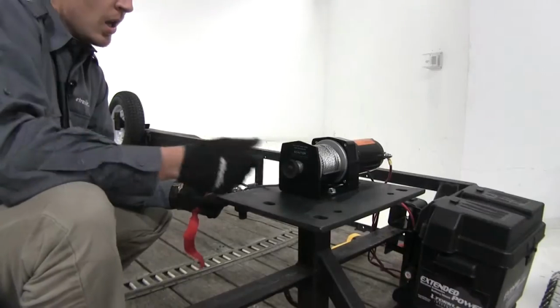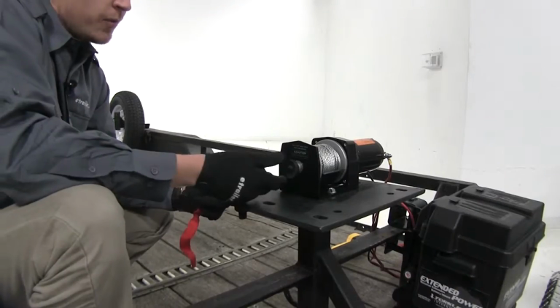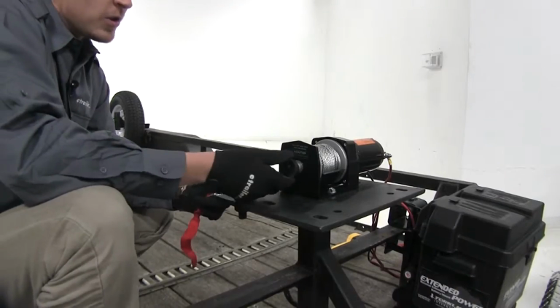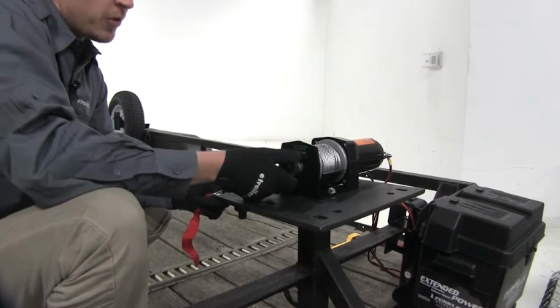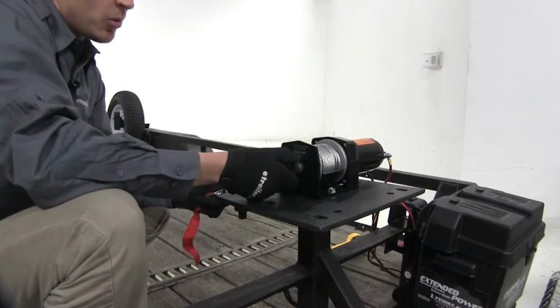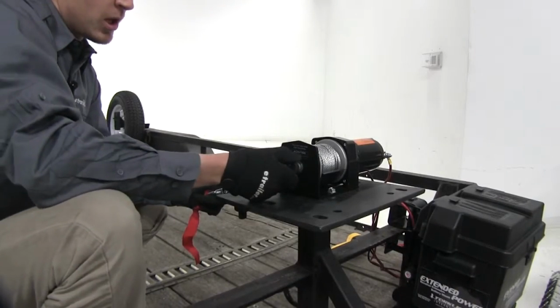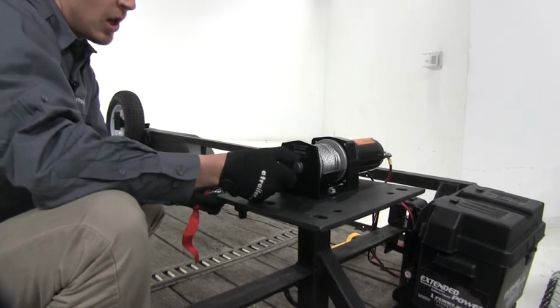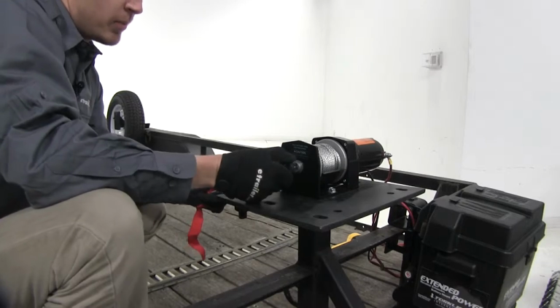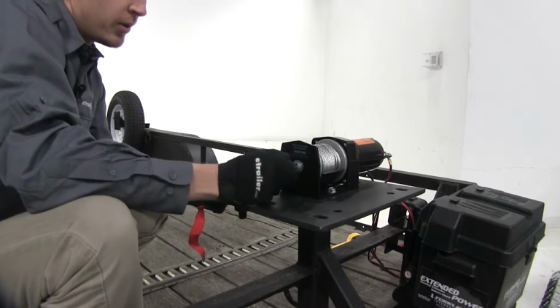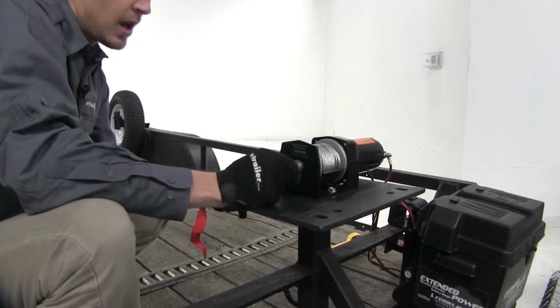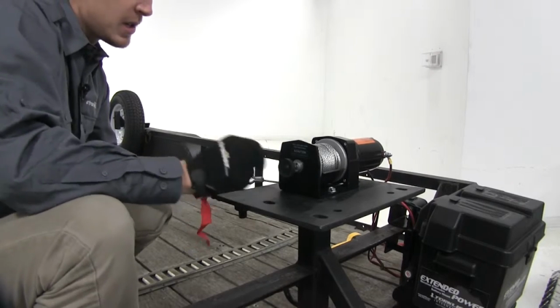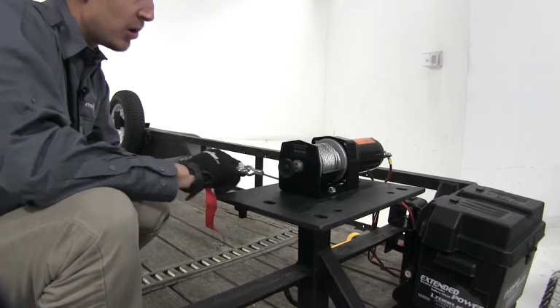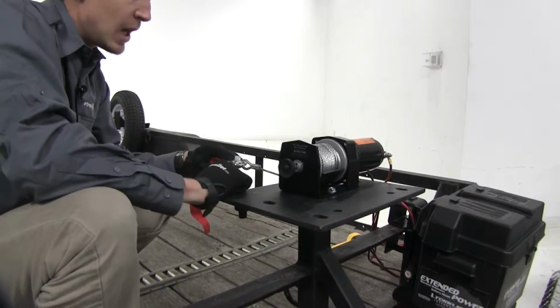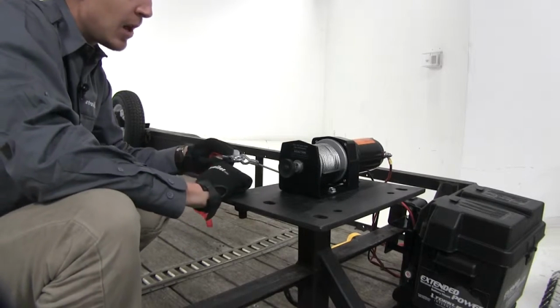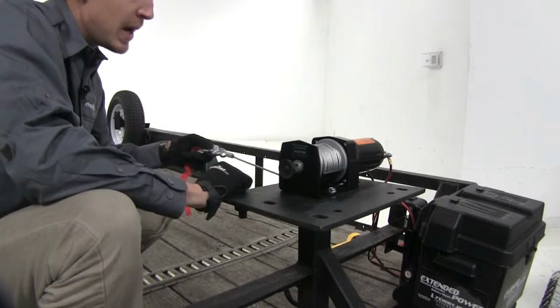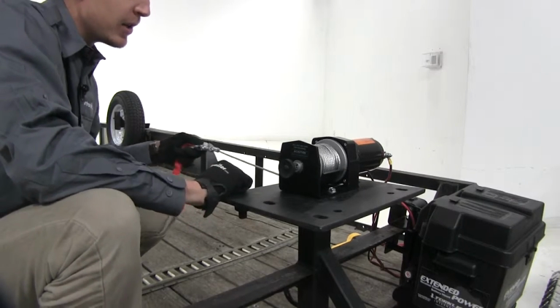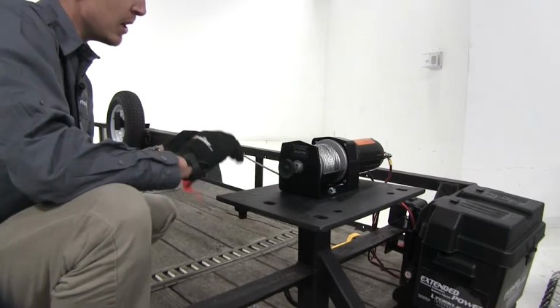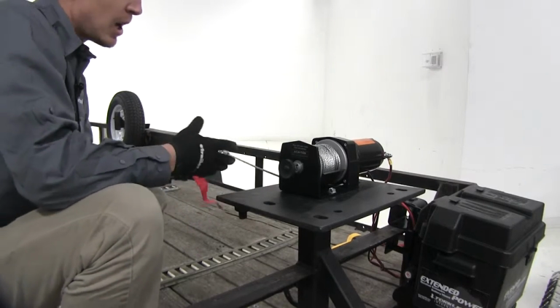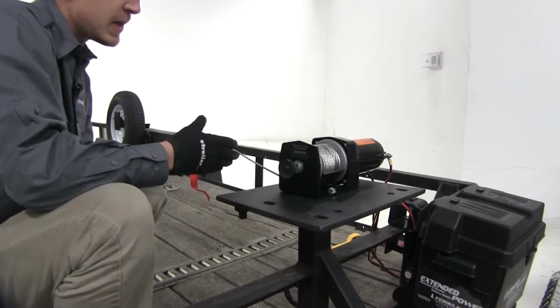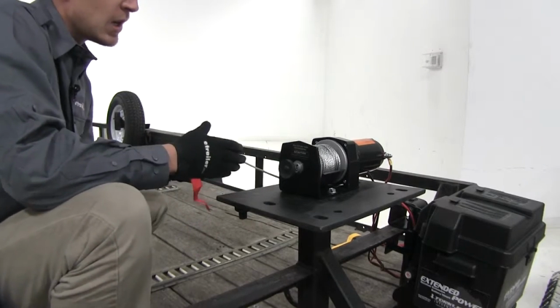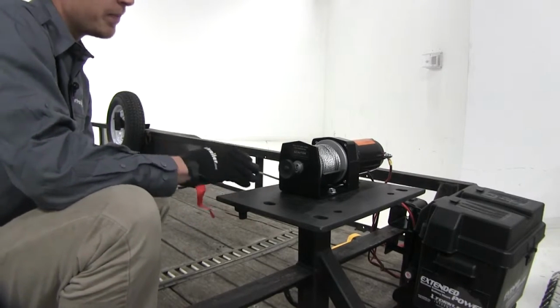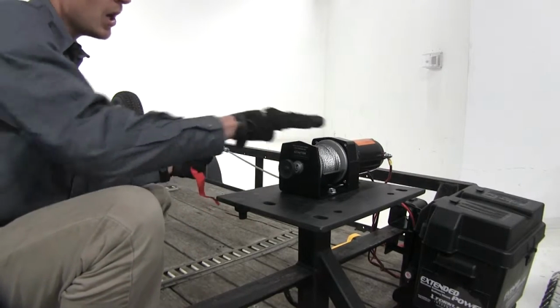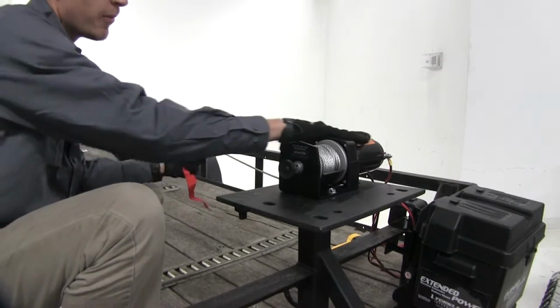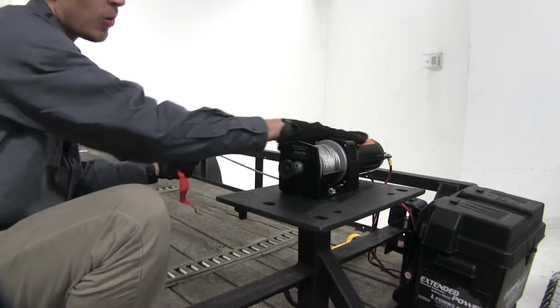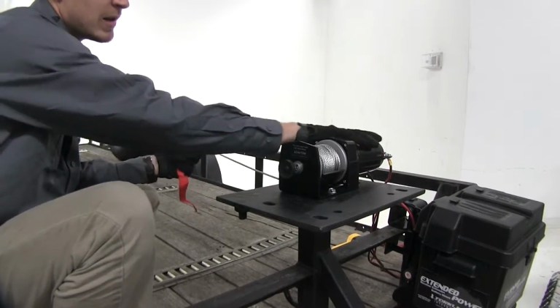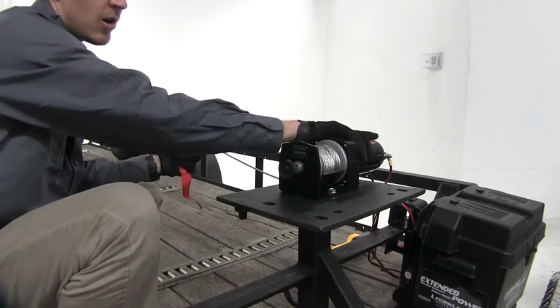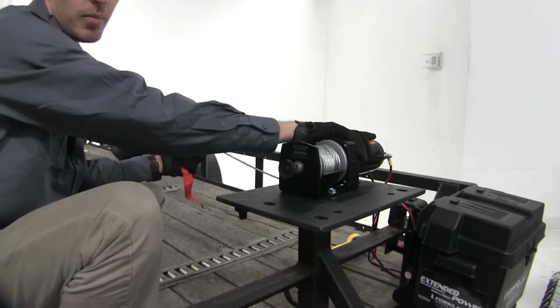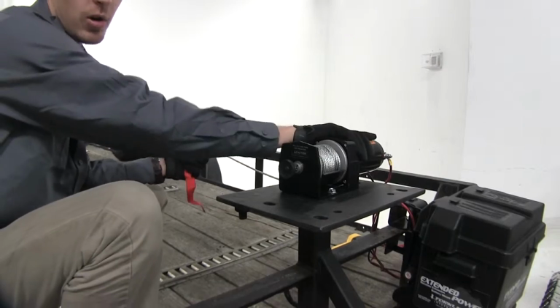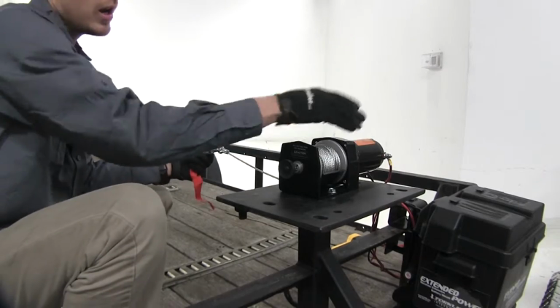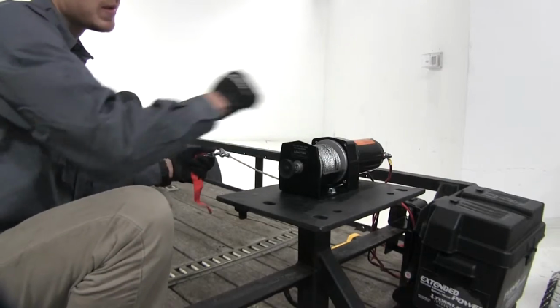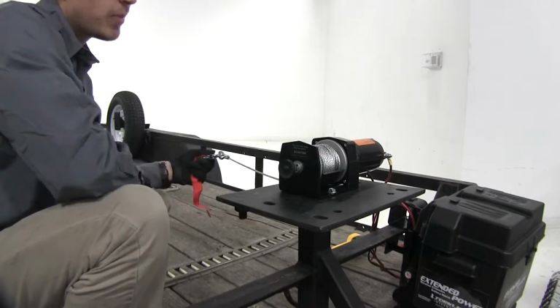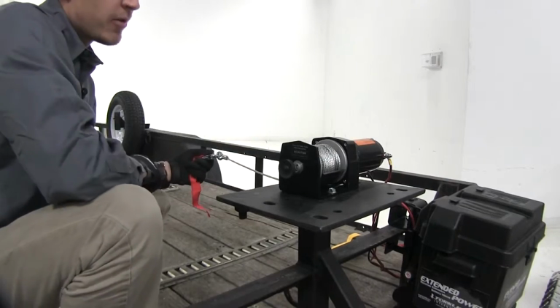It features a free spool clutch knob that allows us to pull our cable out manually to help save time, prevent wear and tear on our motor, and help save battery.